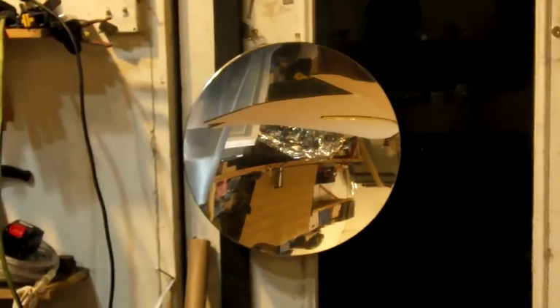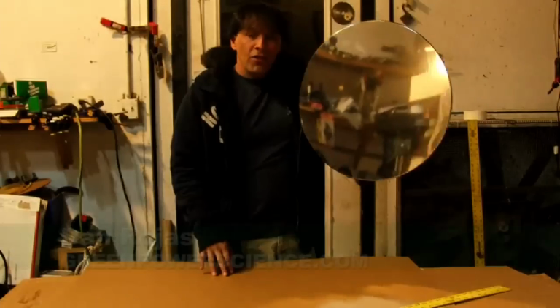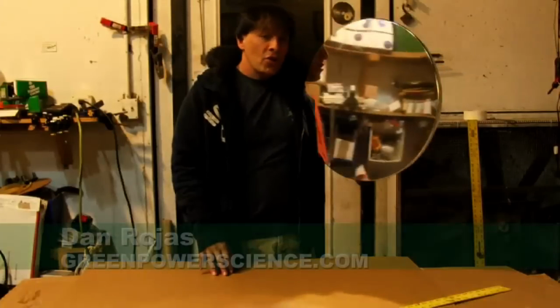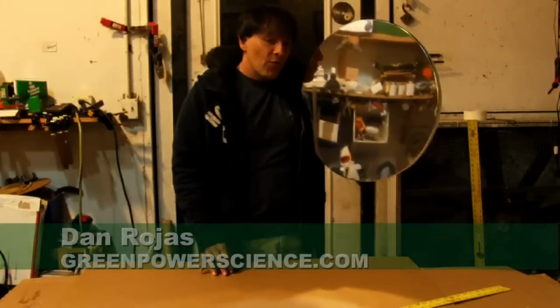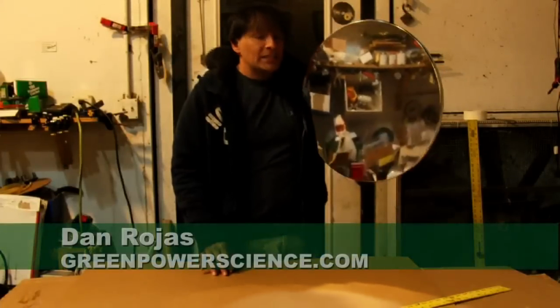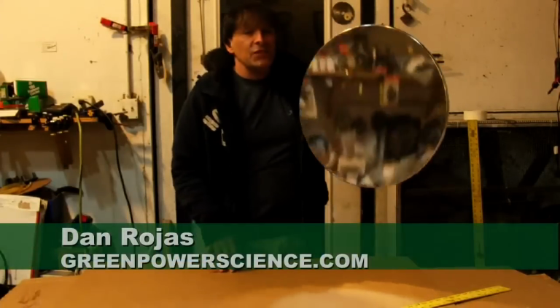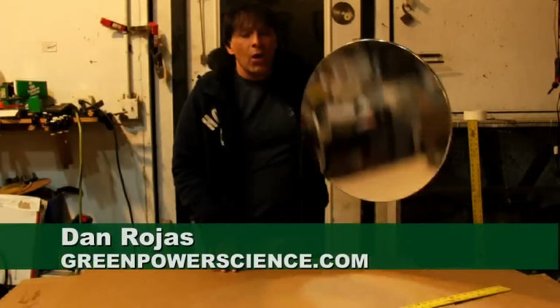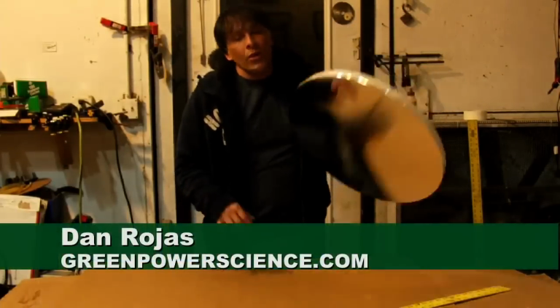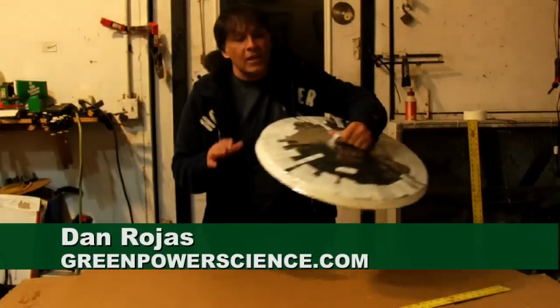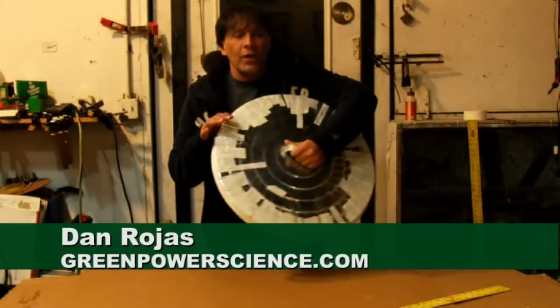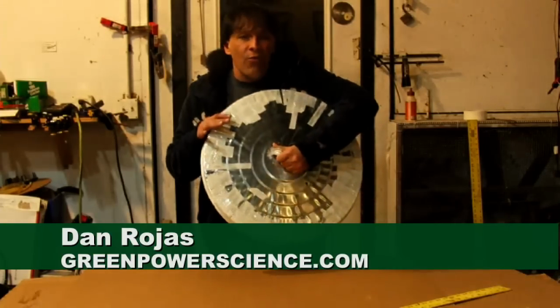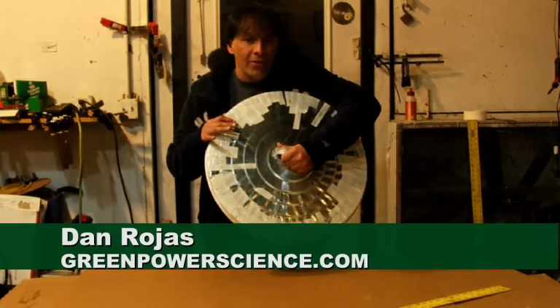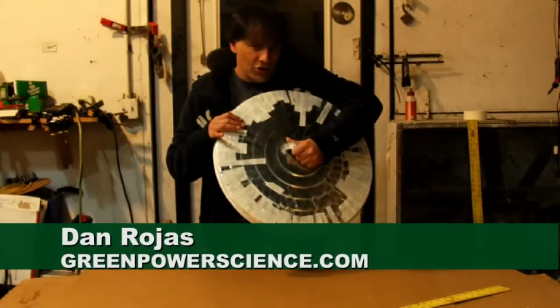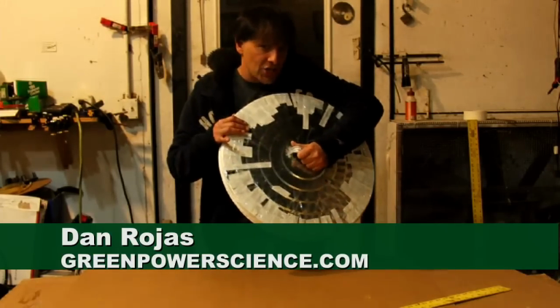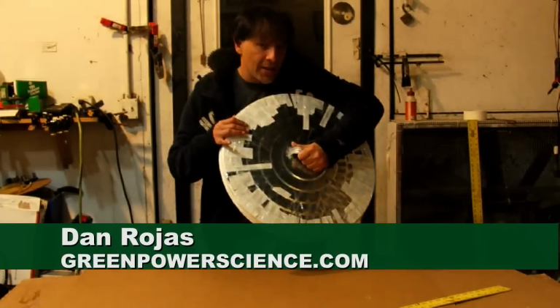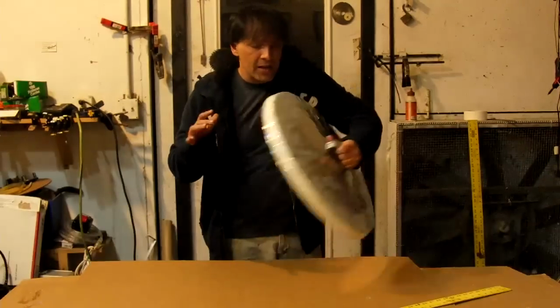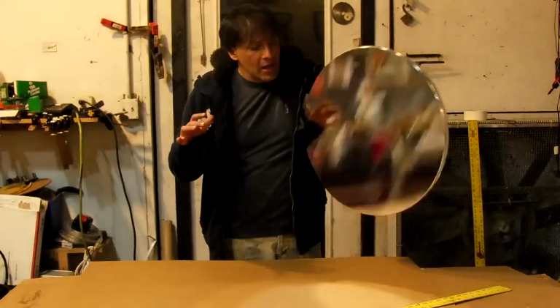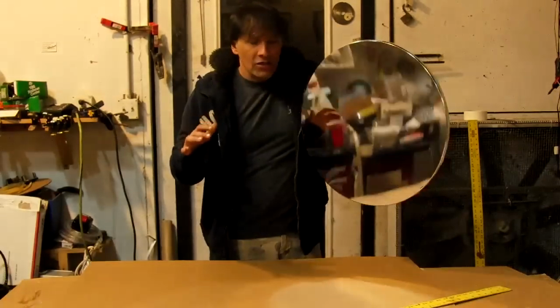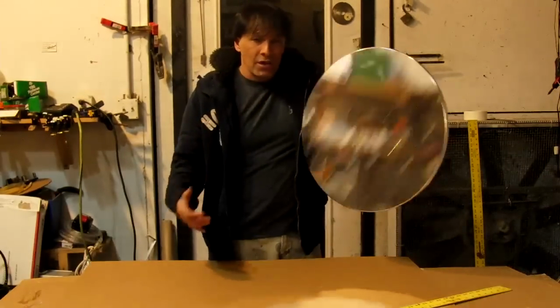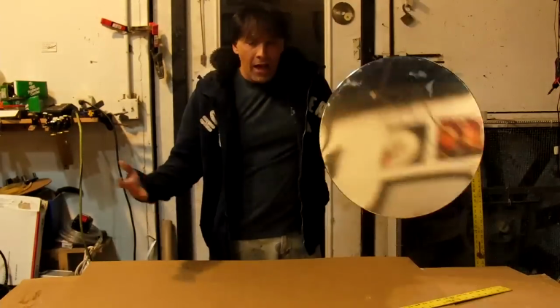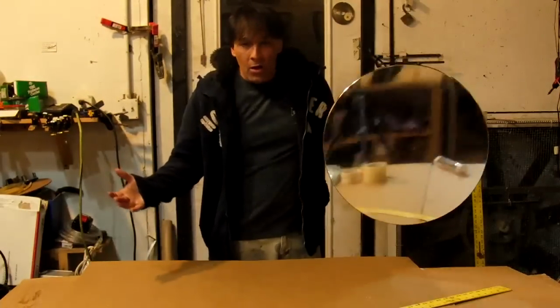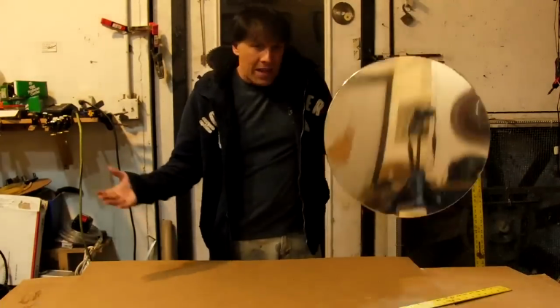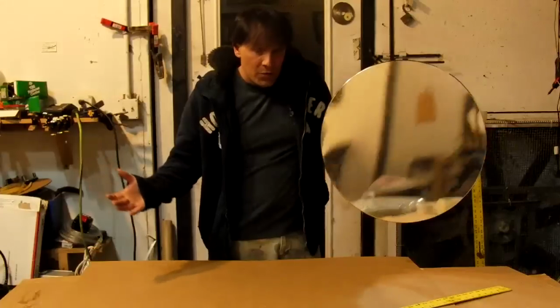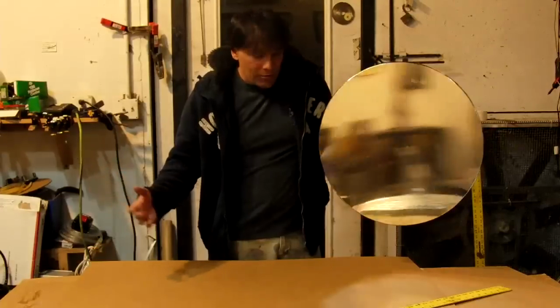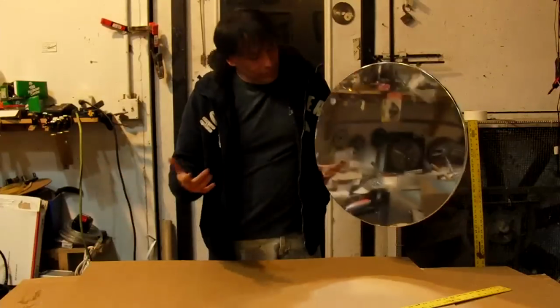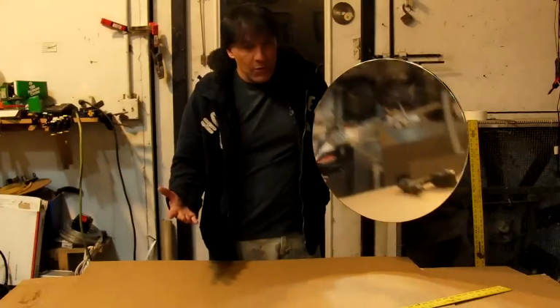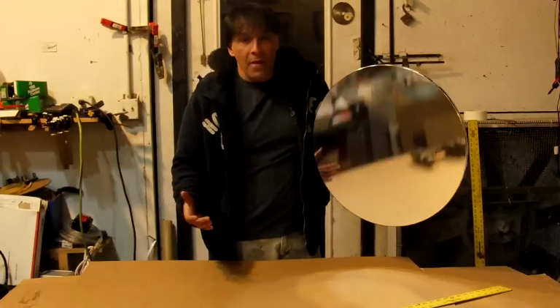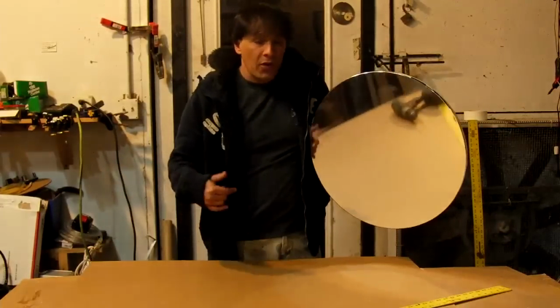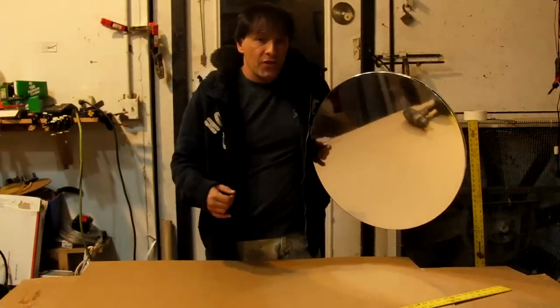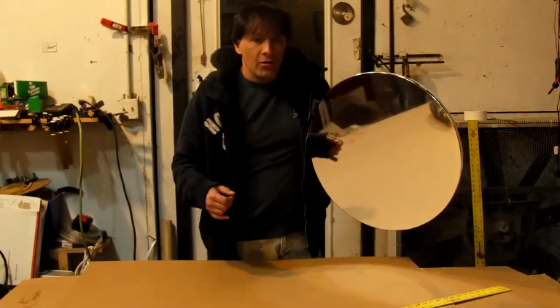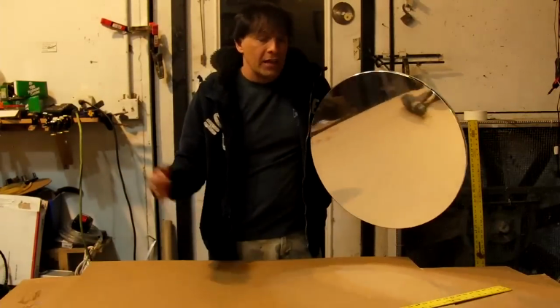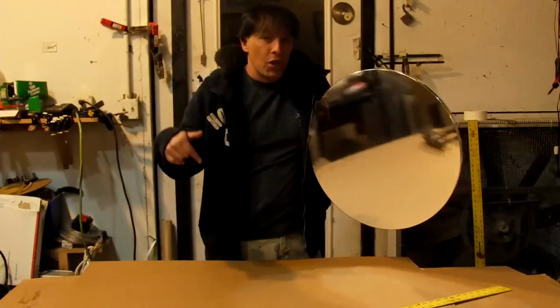Hello, I'm your host, Dan Rojas. In this video, we are going to be converting a regular trash can lid into something I call Daniel's mirror. It's a mirror I made in a previous video — the link is below.